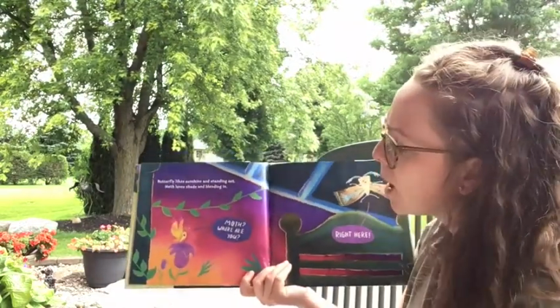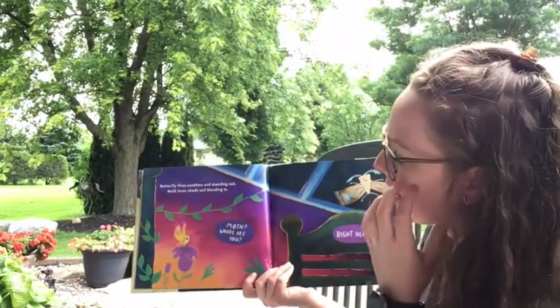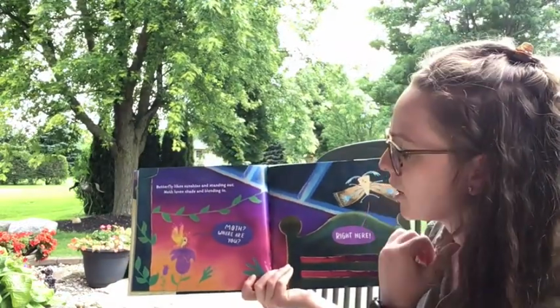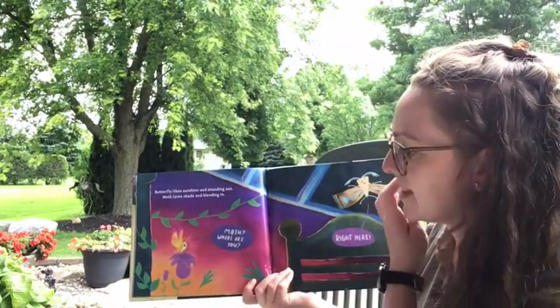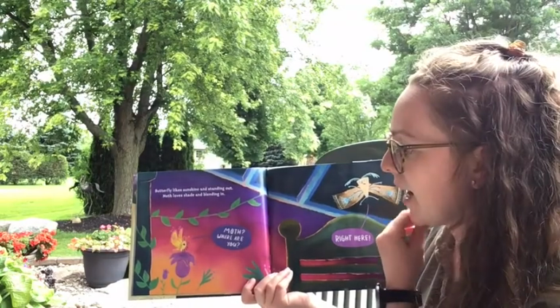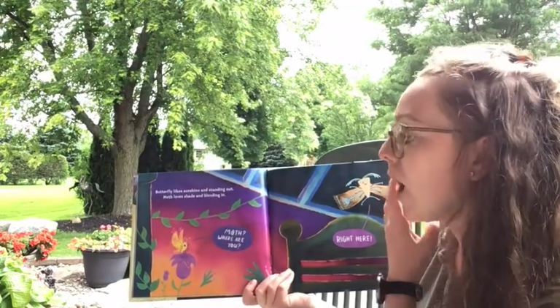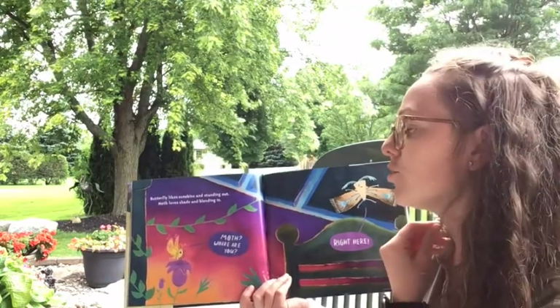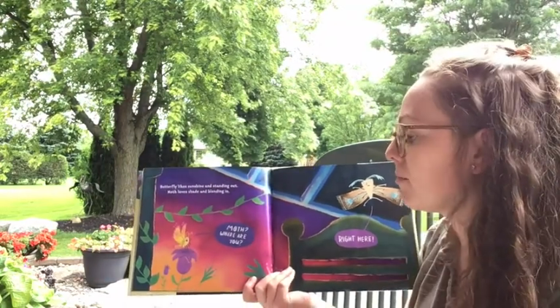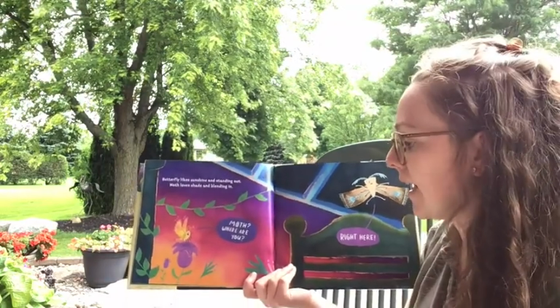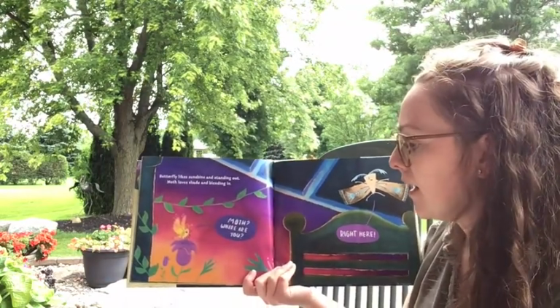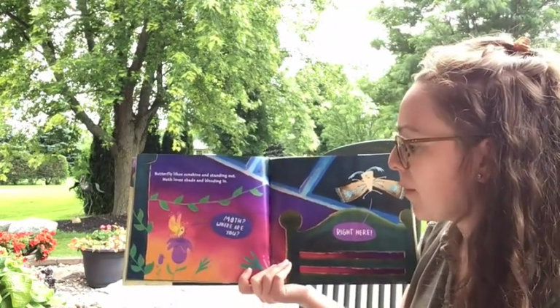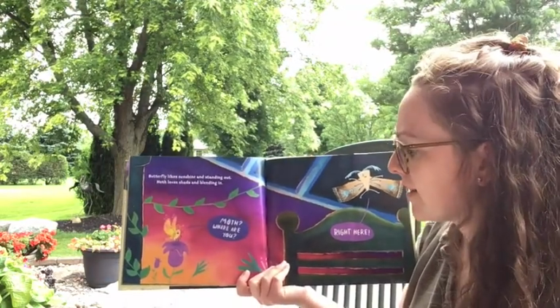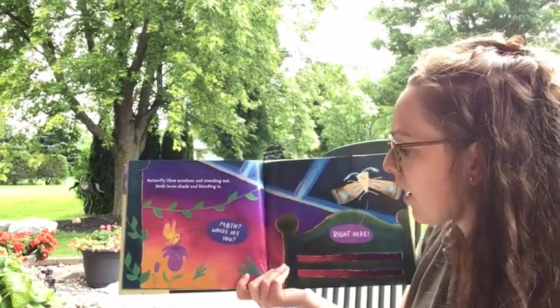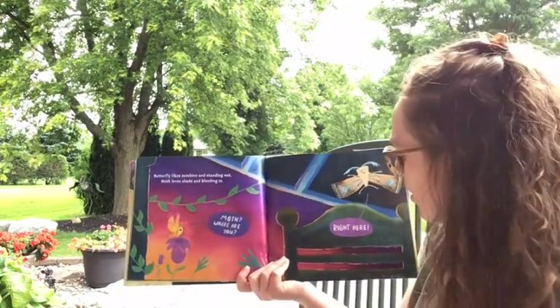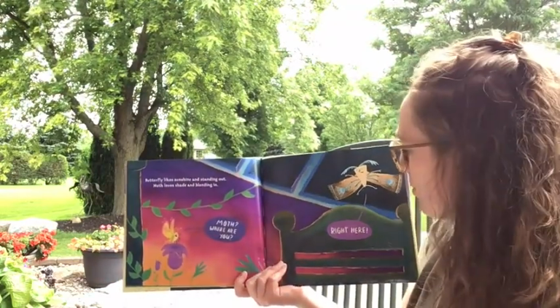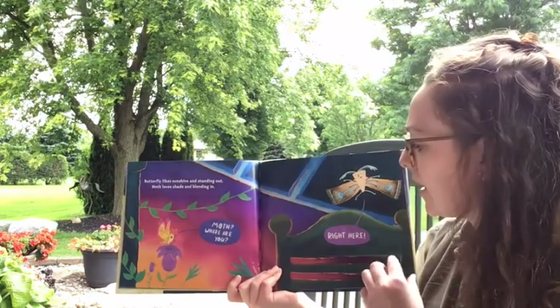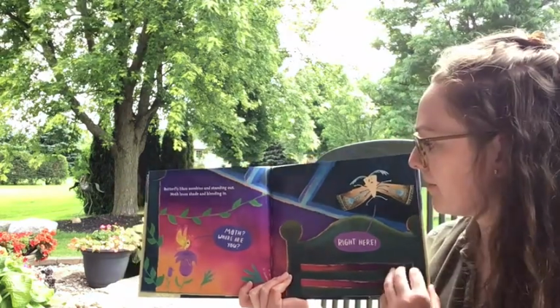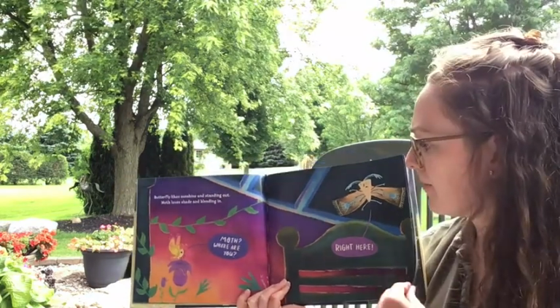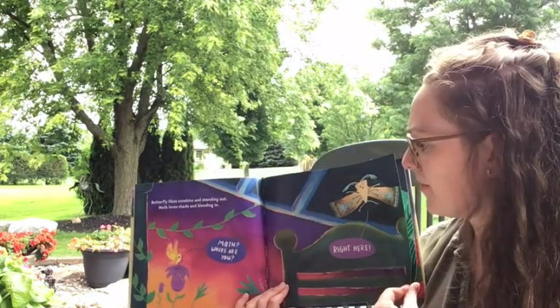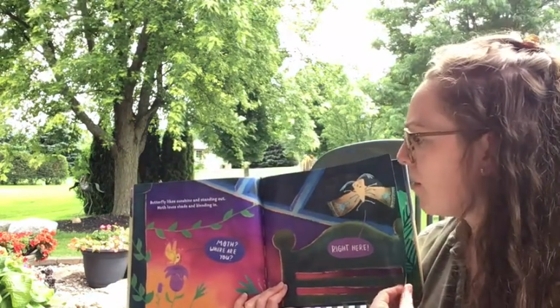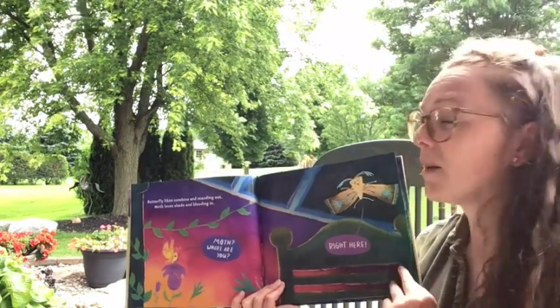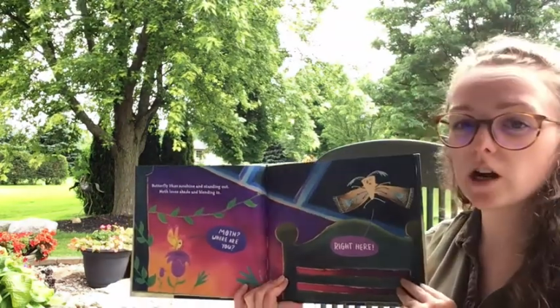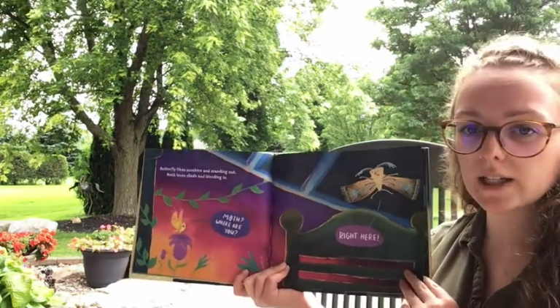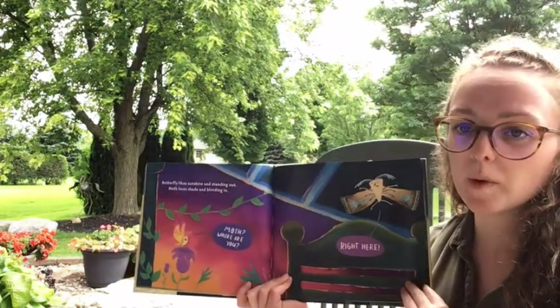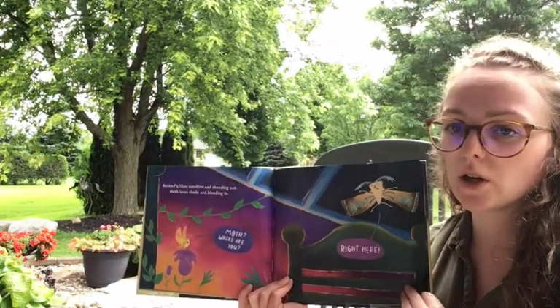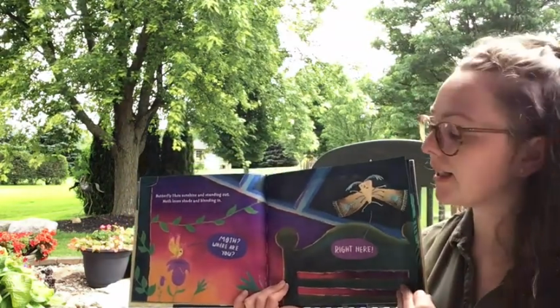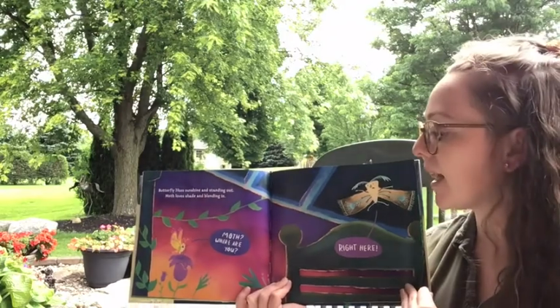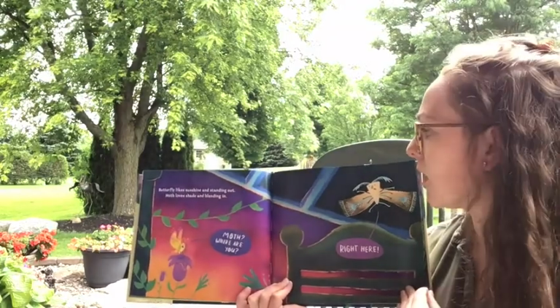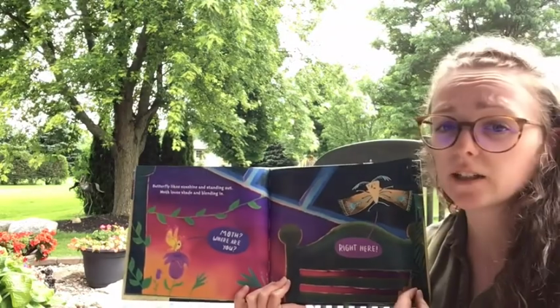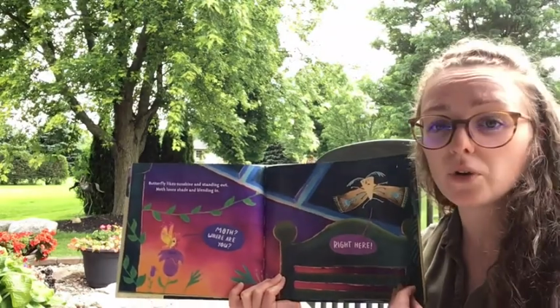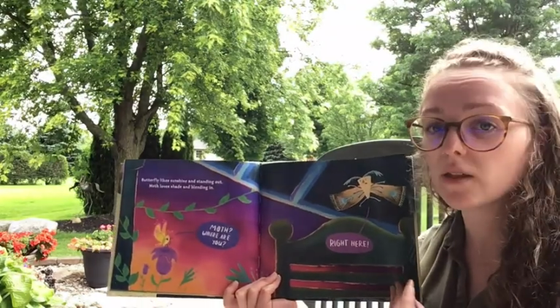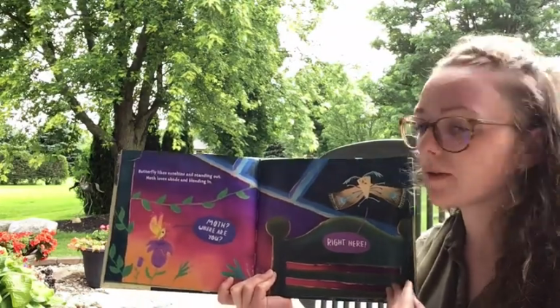'Butterfly likes sunshine and standing out. Moth loves shade and blending in.' 'Moth, where are you?' 'Right here.' Moths are typically out during the night while butterflies are out during the day, but again that's not necessarily true for every moth and every butterfly.